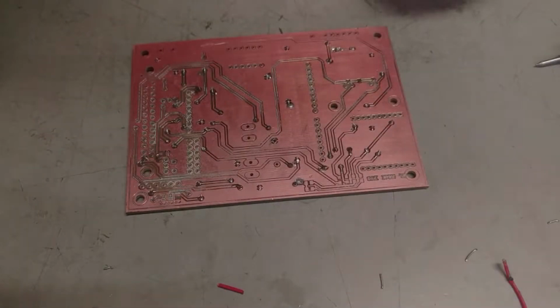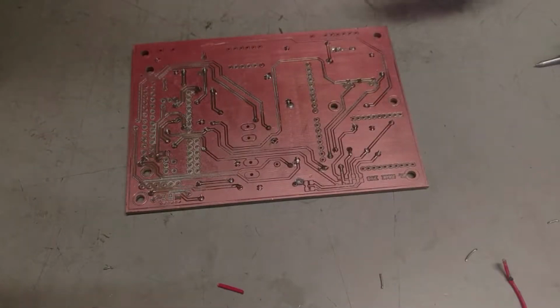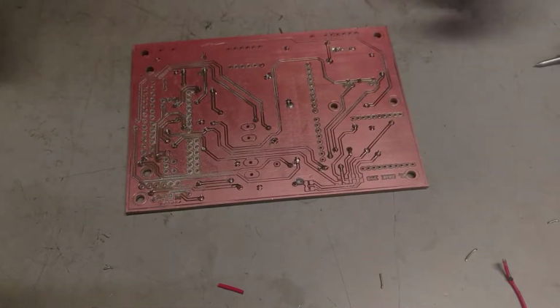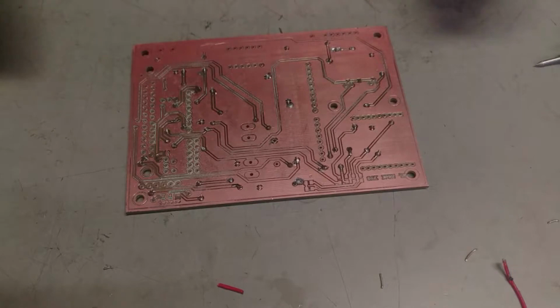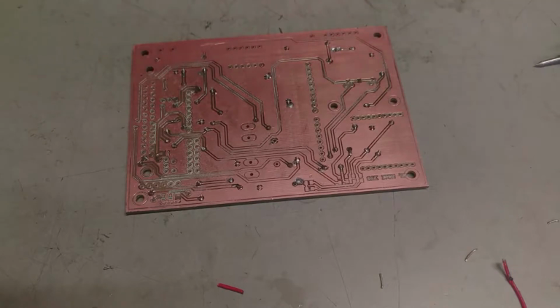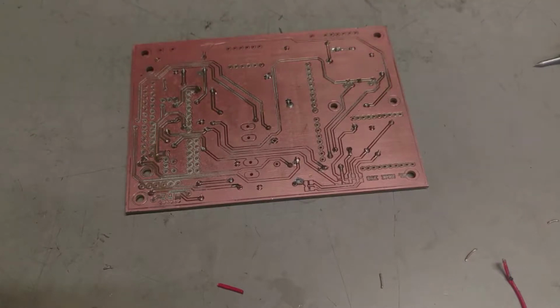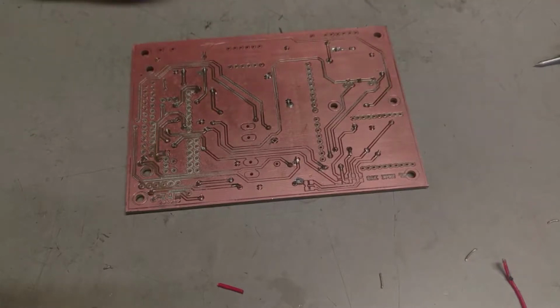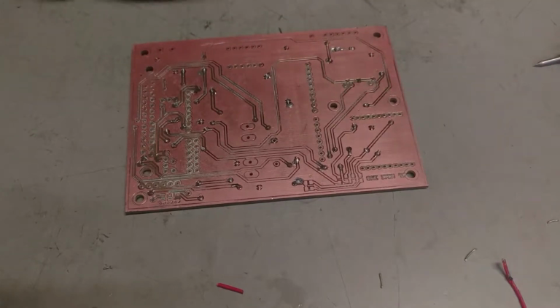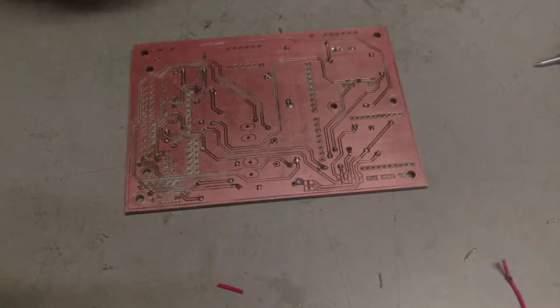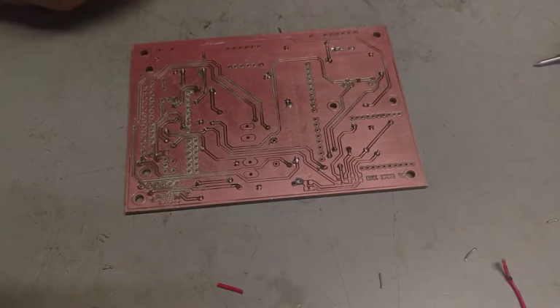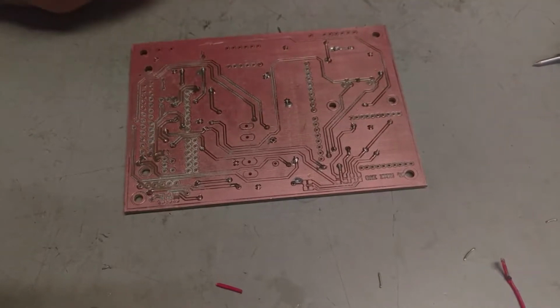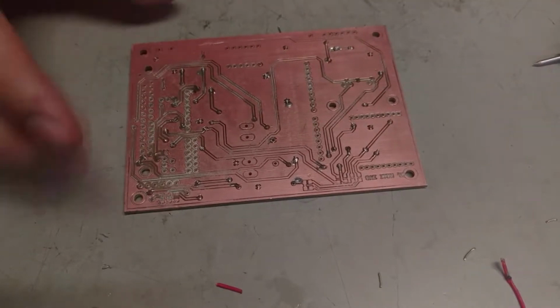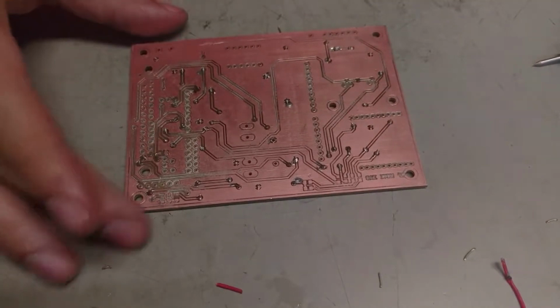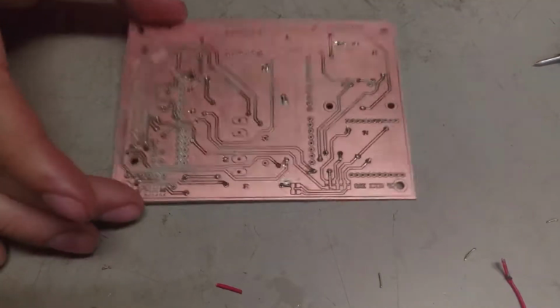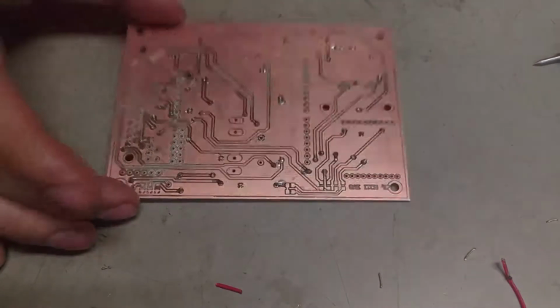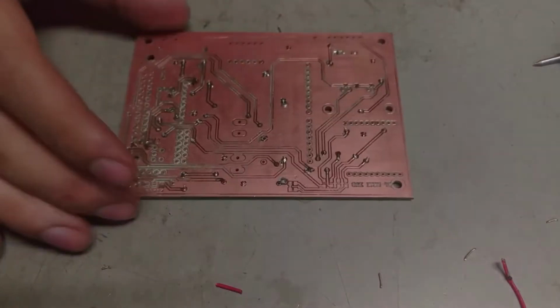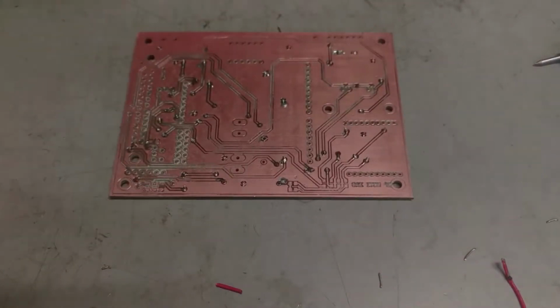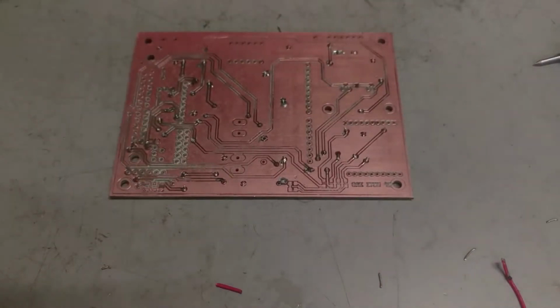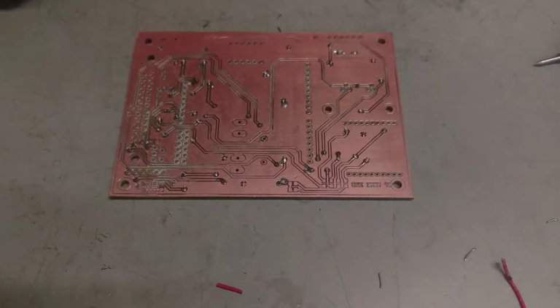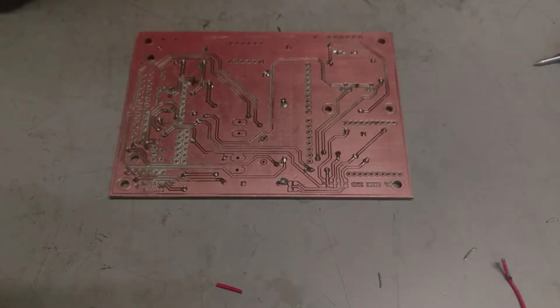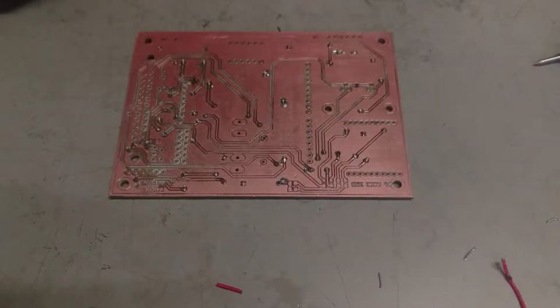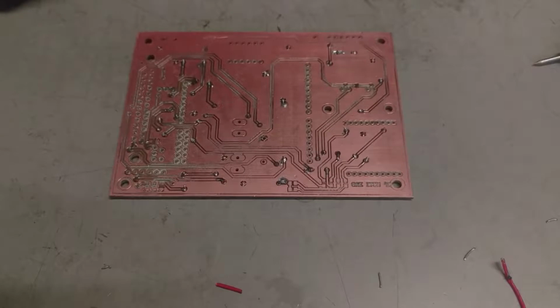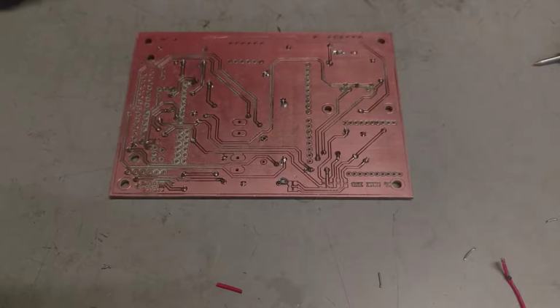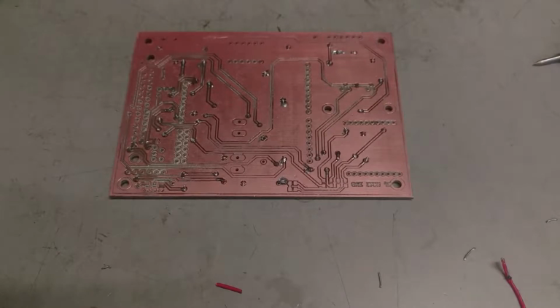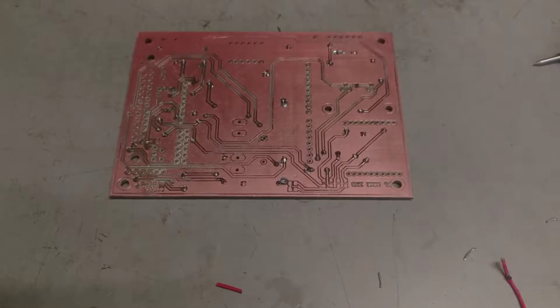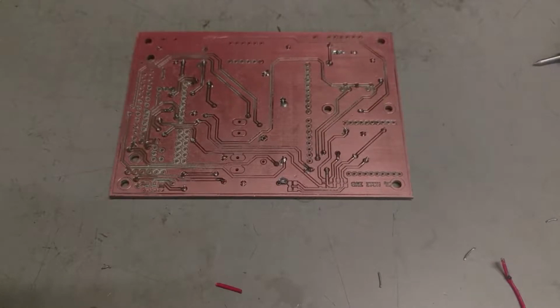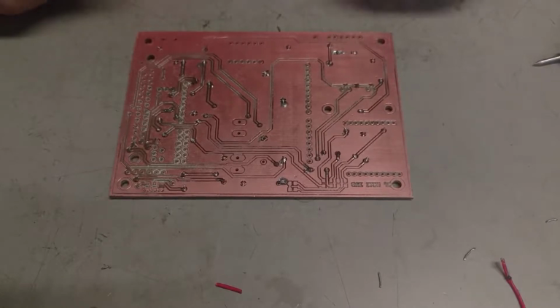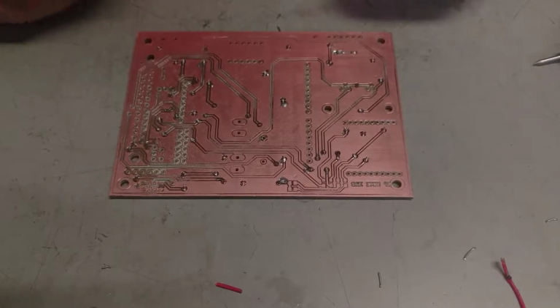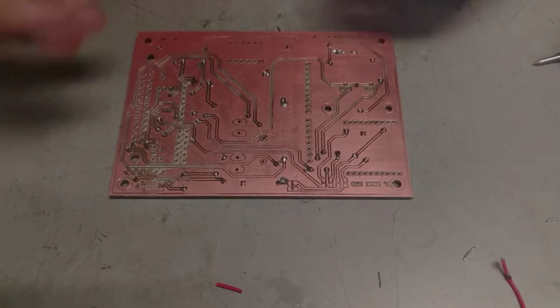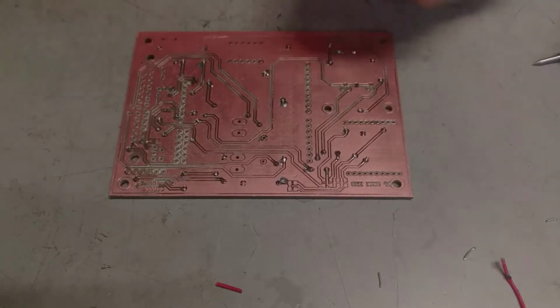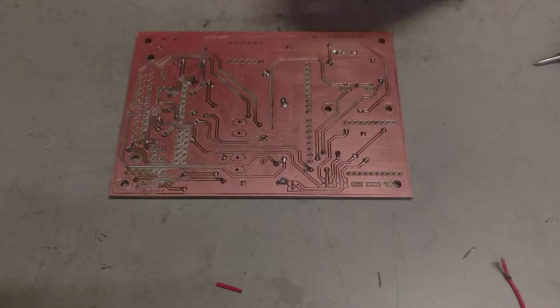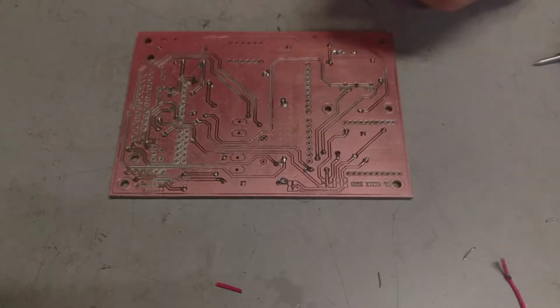Hello guys, I'm going to teach you how to solder your via on your PCB. It's actually really simple, but you only need to follow these simple instructions.